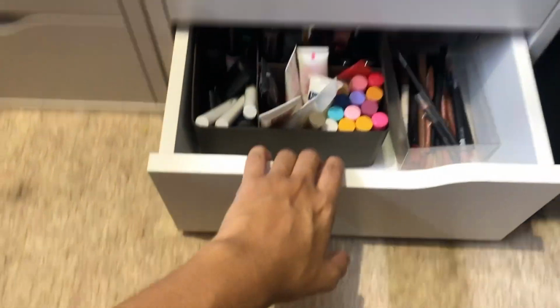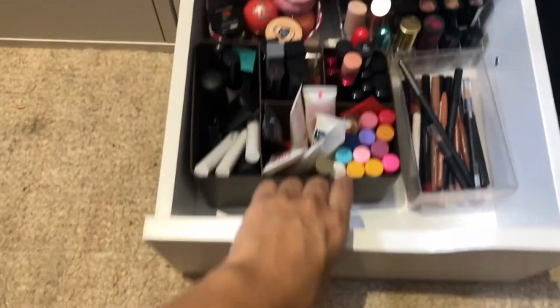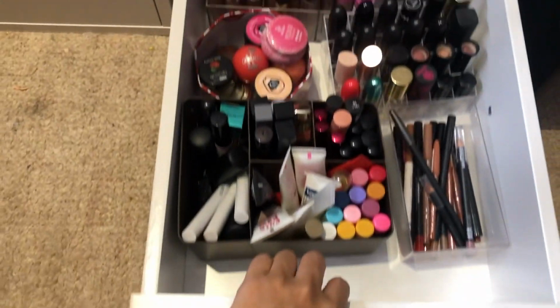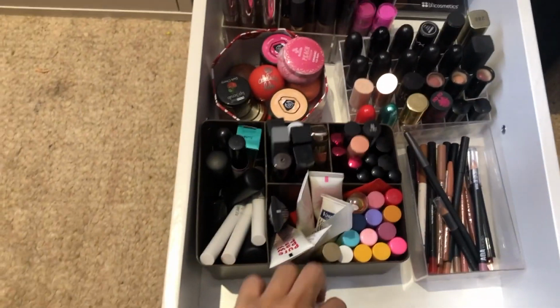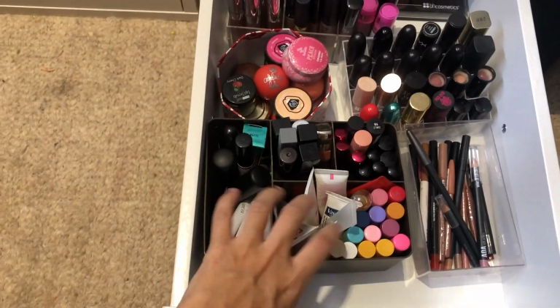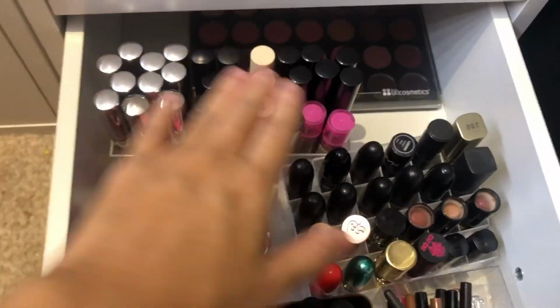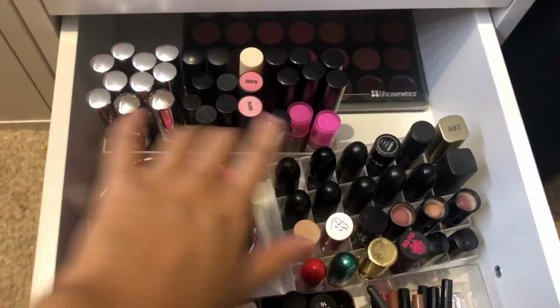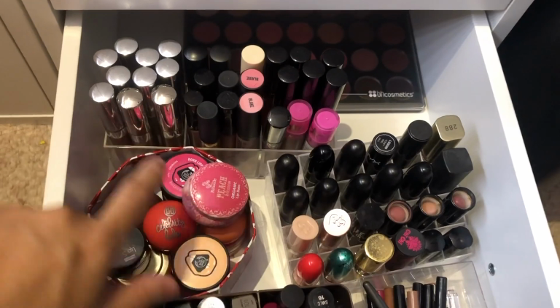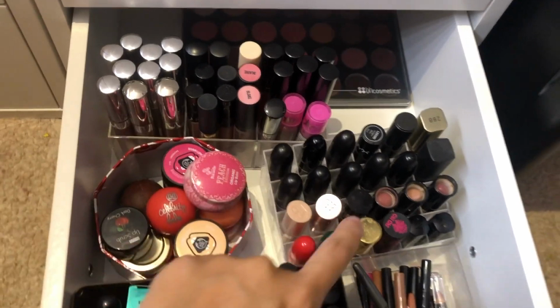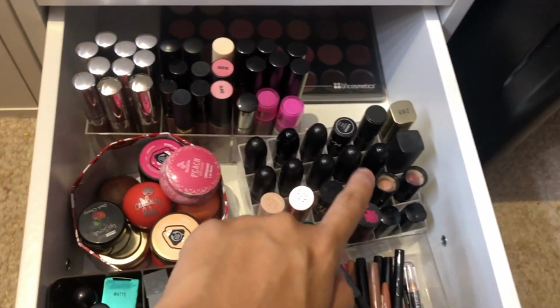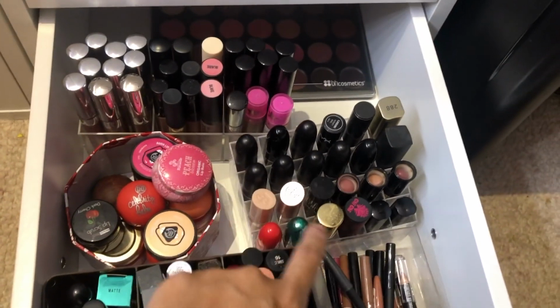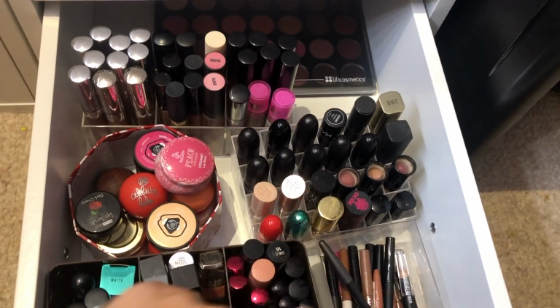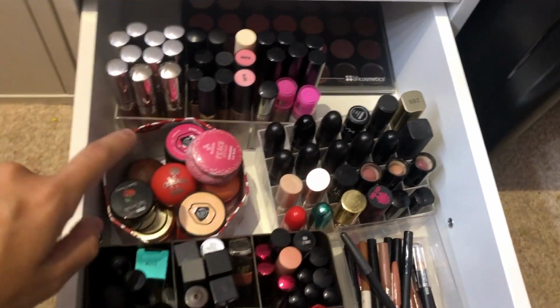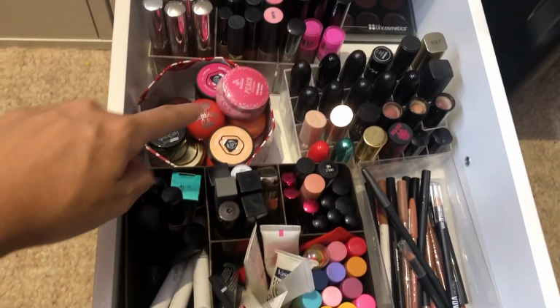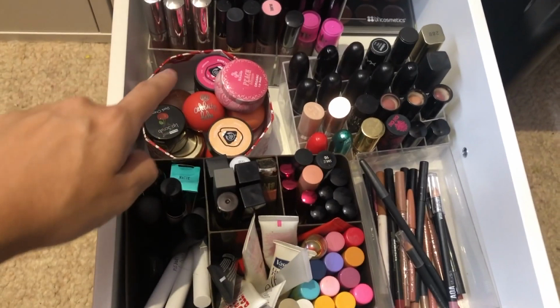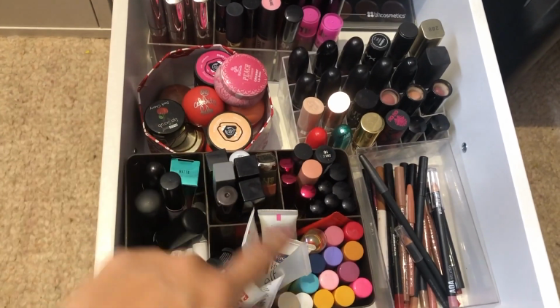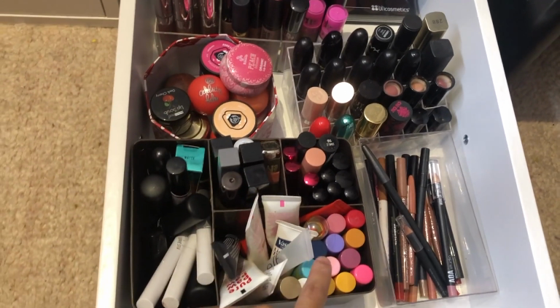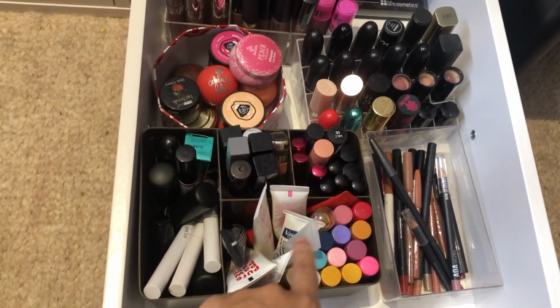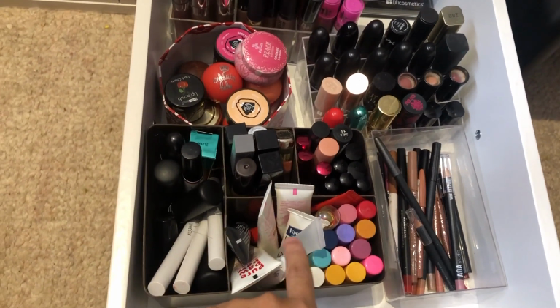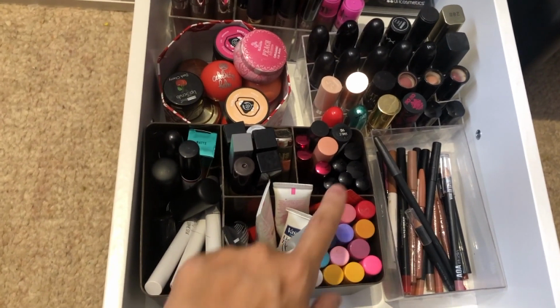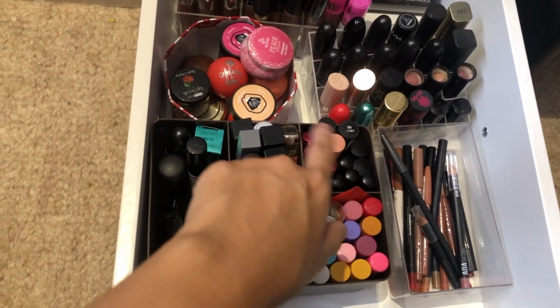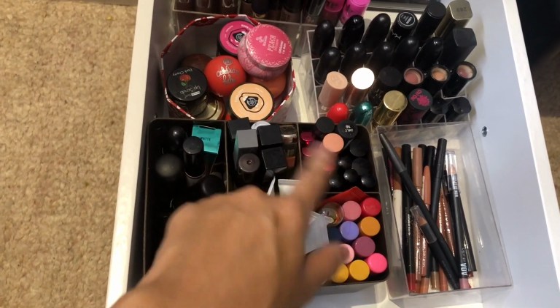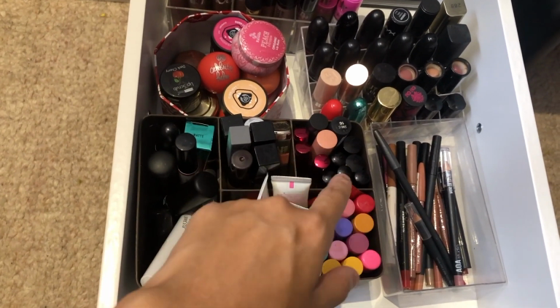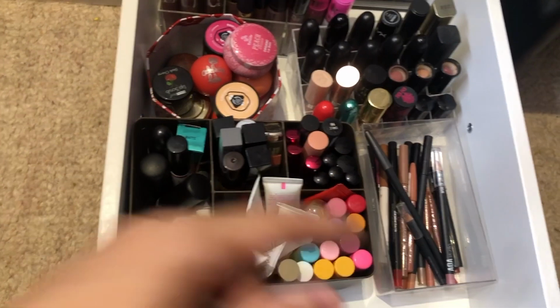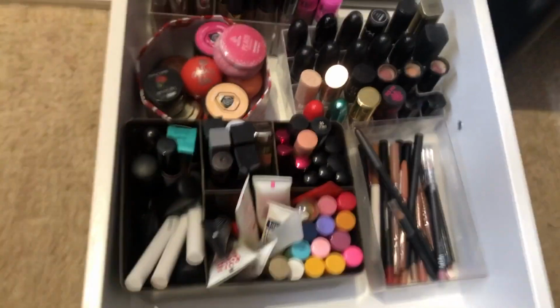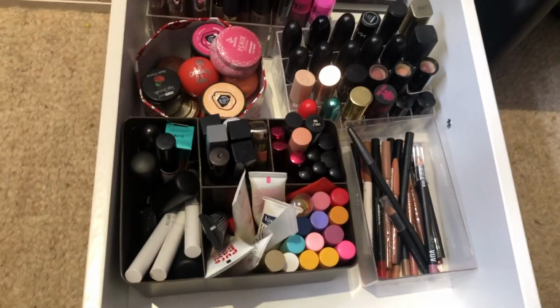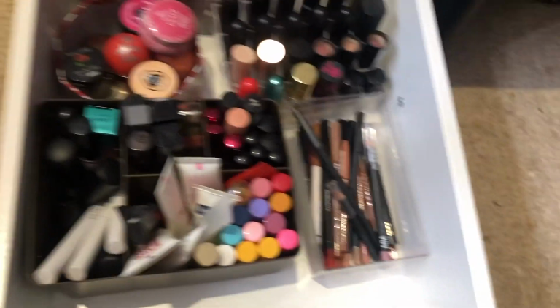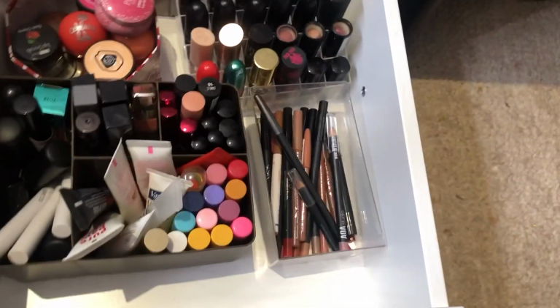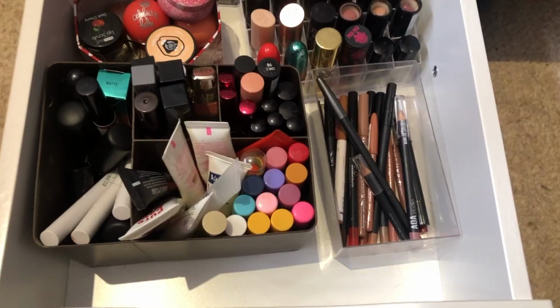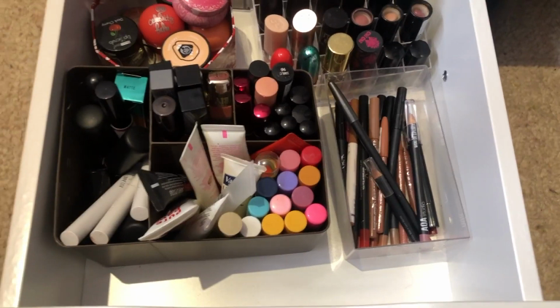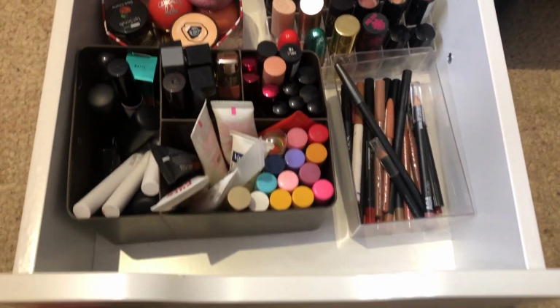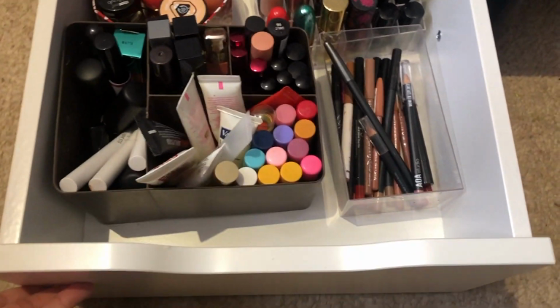And the last one is my lip drawer - all my liquid lipsticks, stick lipsticks, lip balms. These are more lip balms, random glosses and some lip liners.